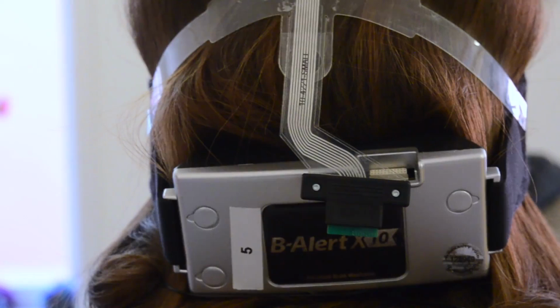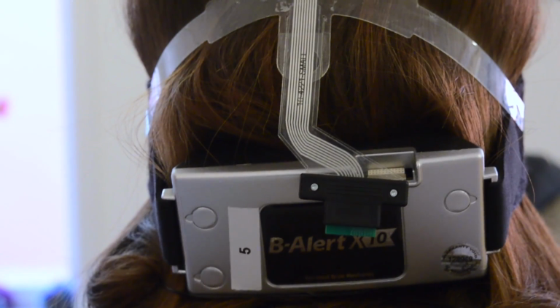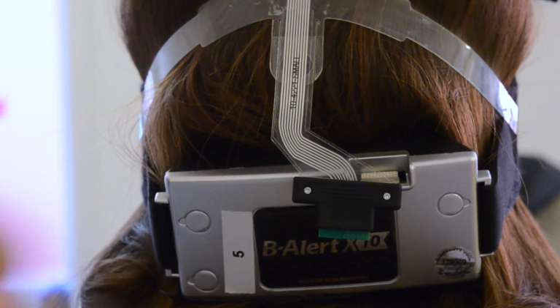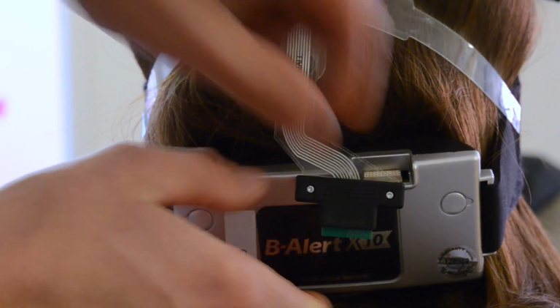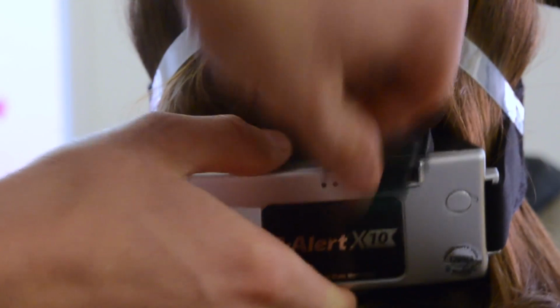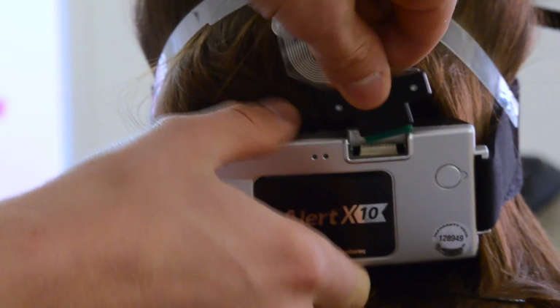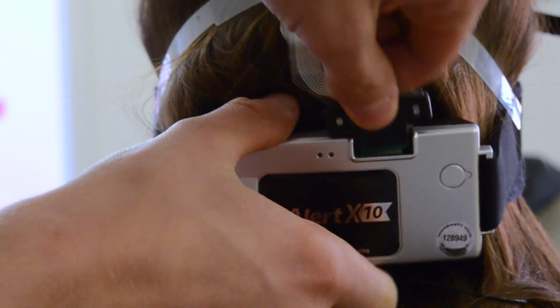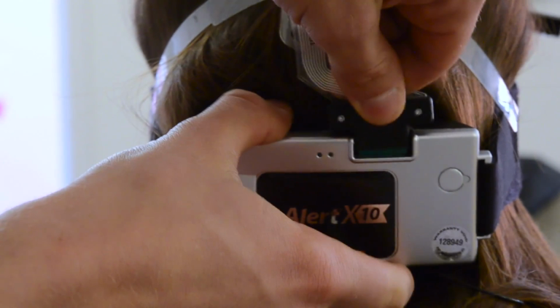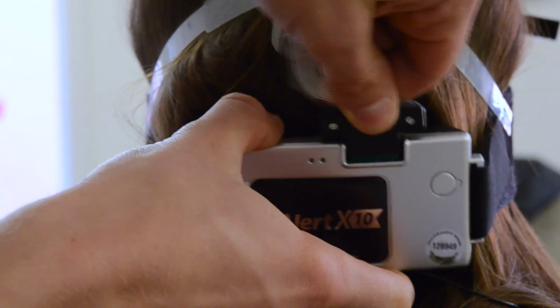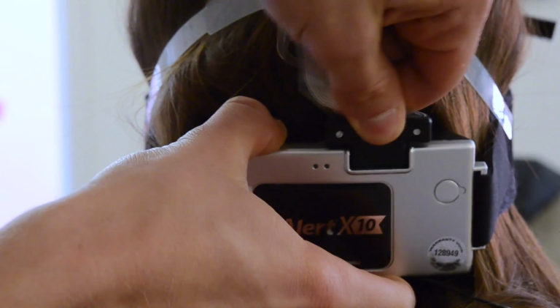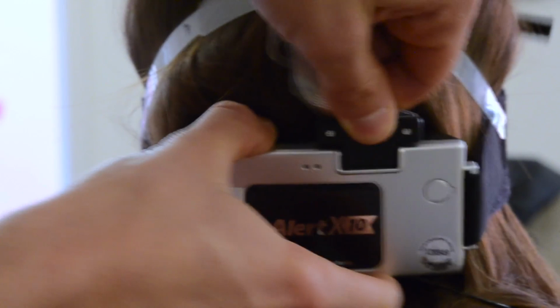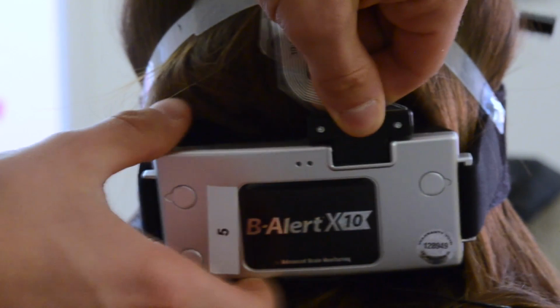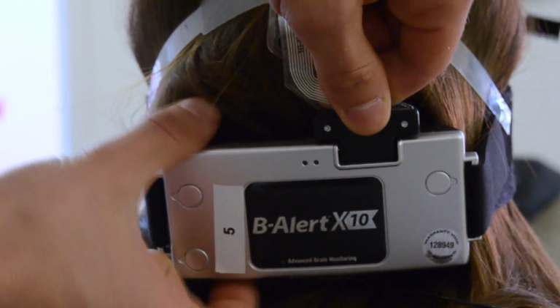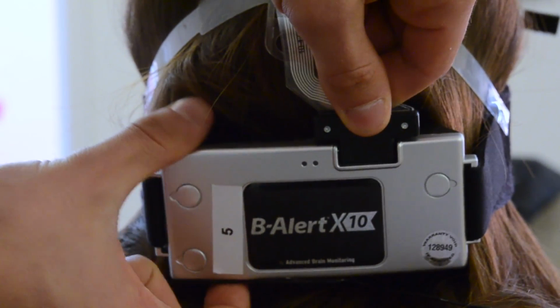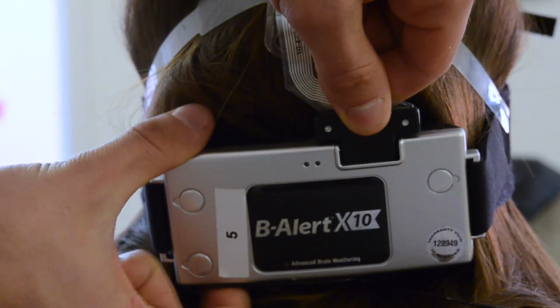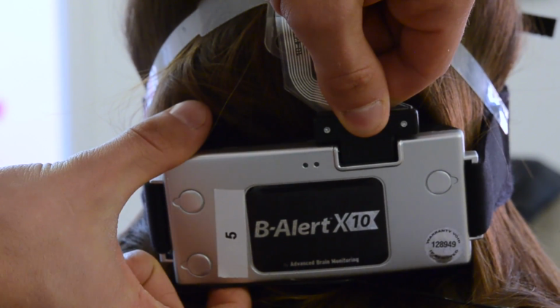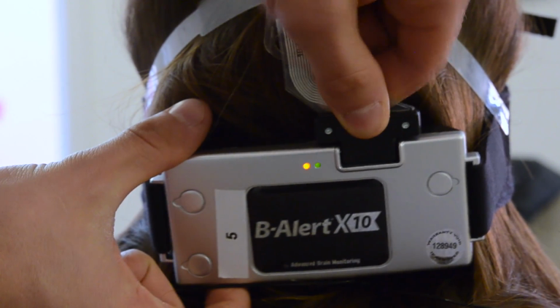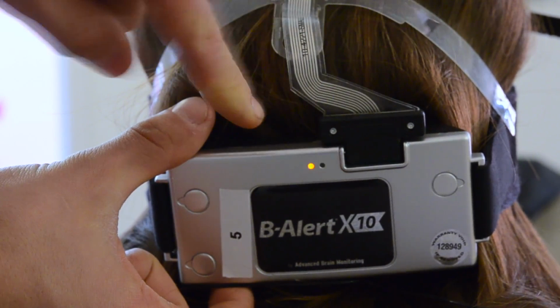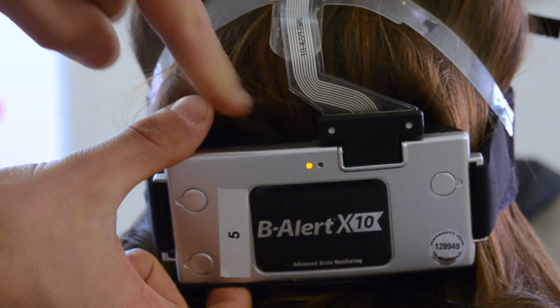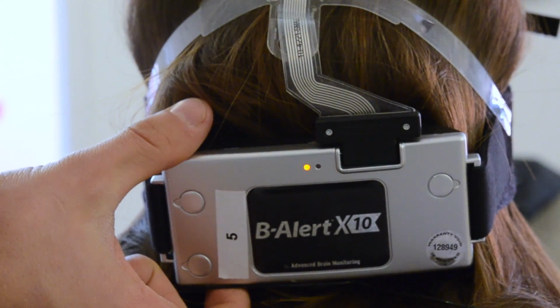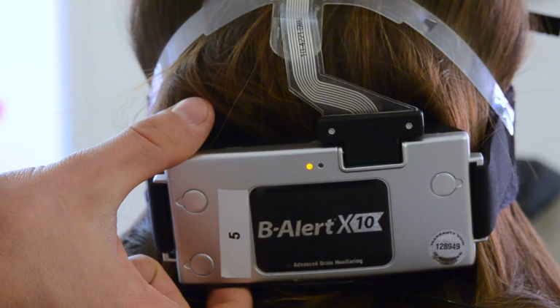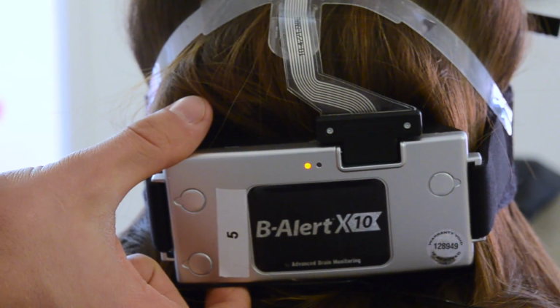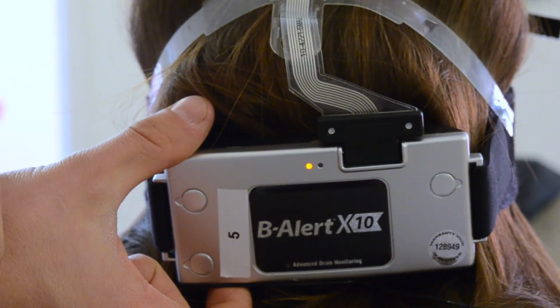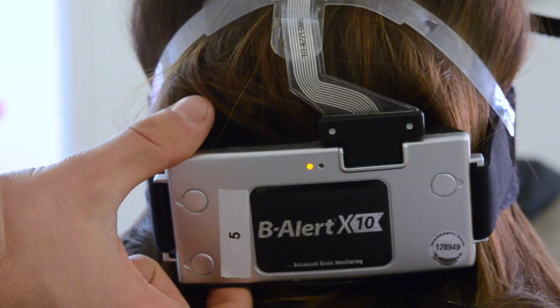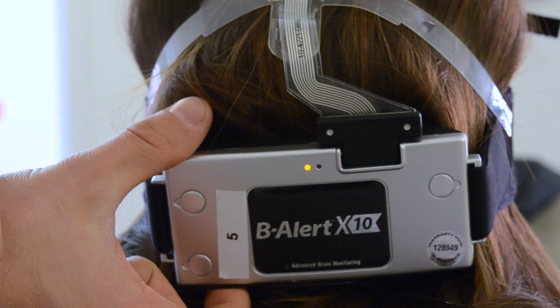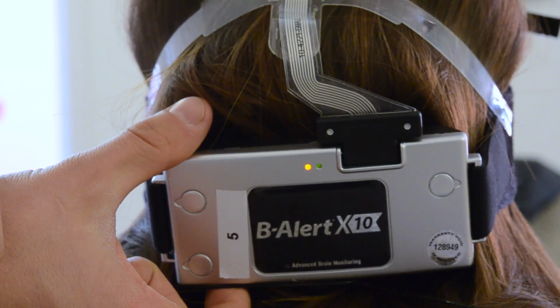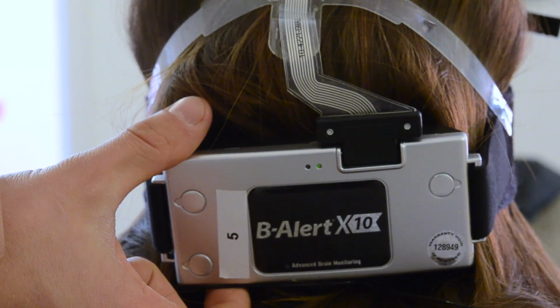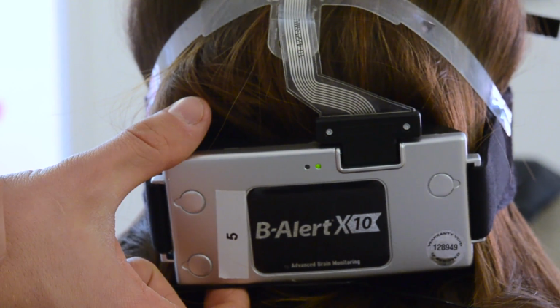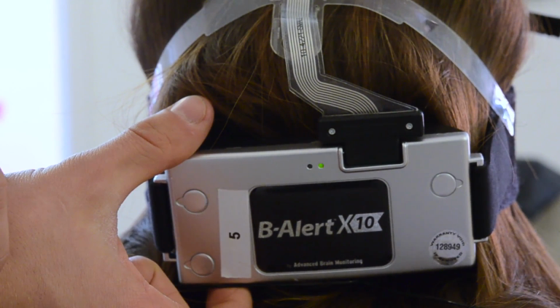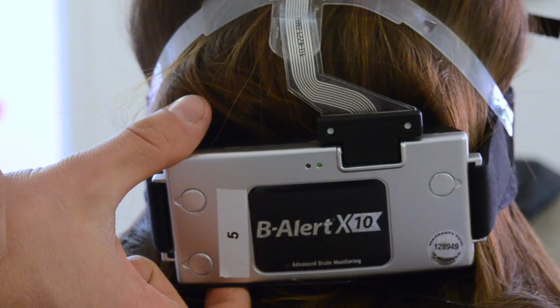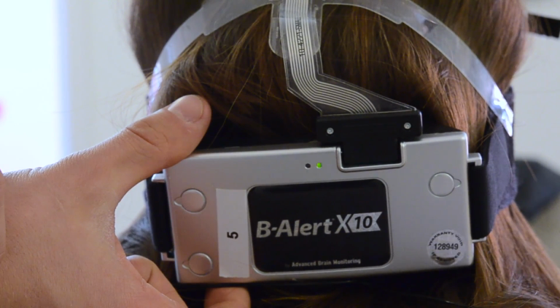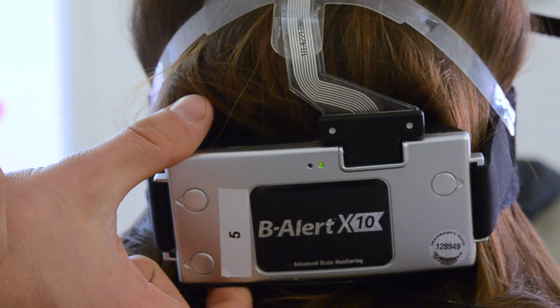When every electrode is in place, we connect the strip to the EEG itself and switch it on. Once the light turns steady green, we know that it has been successfully connected to our computer.